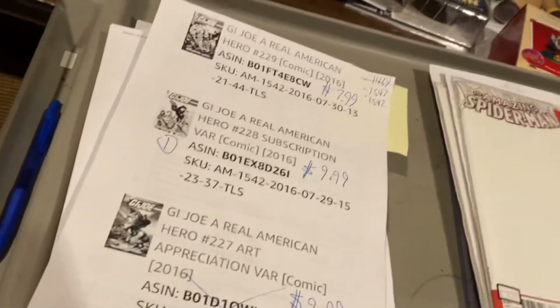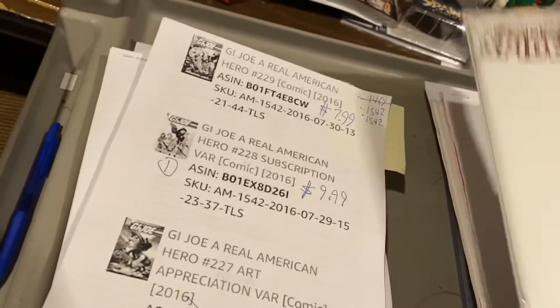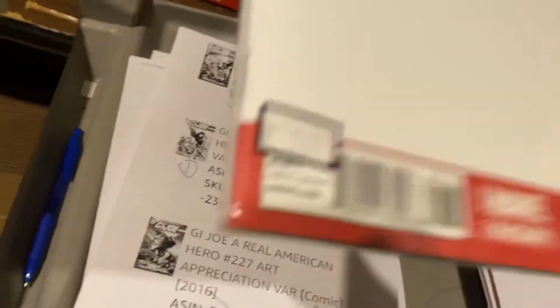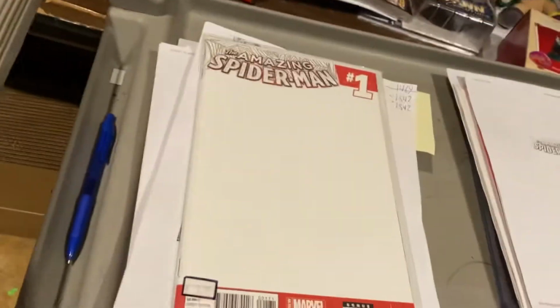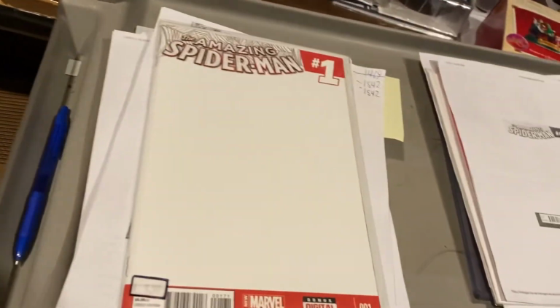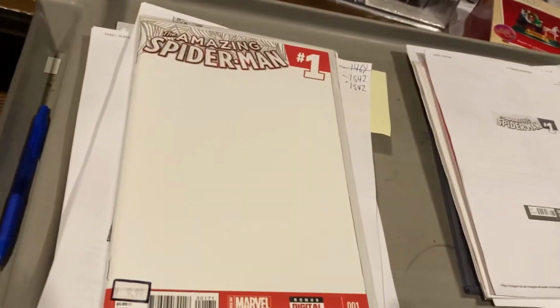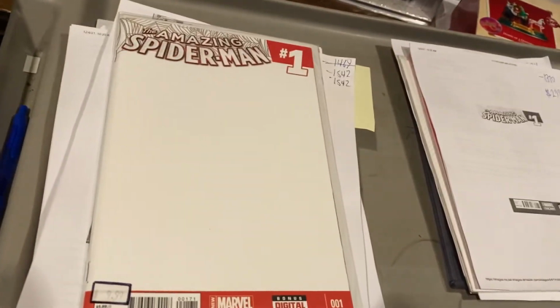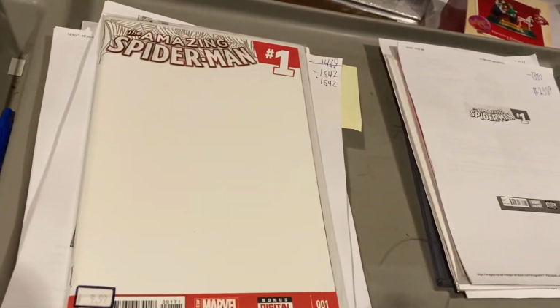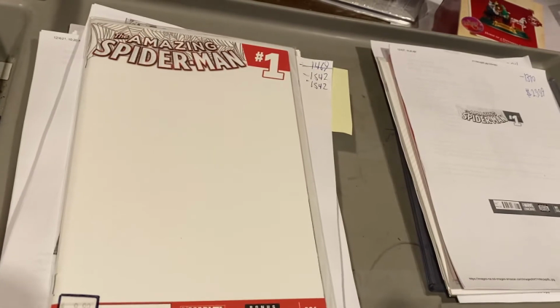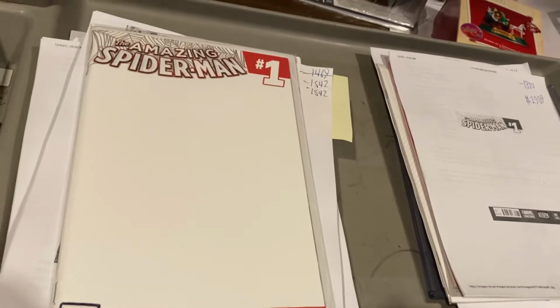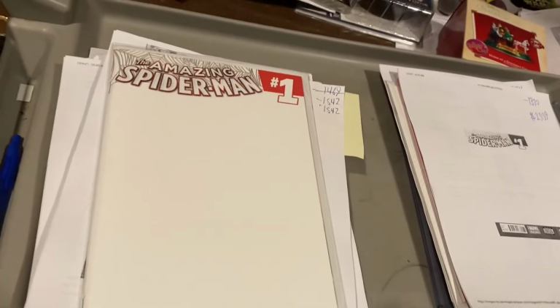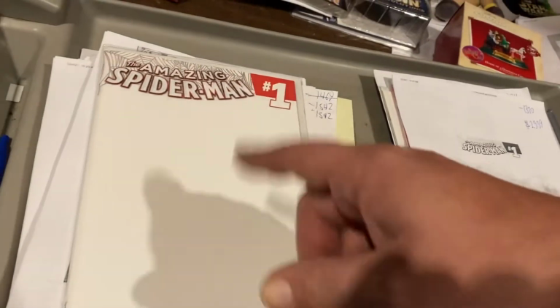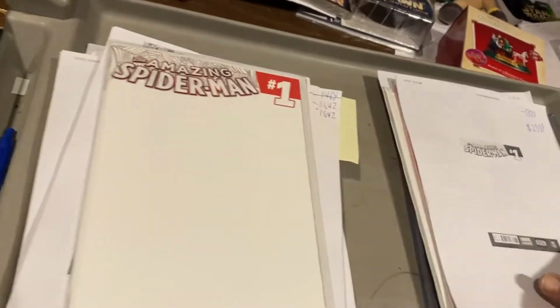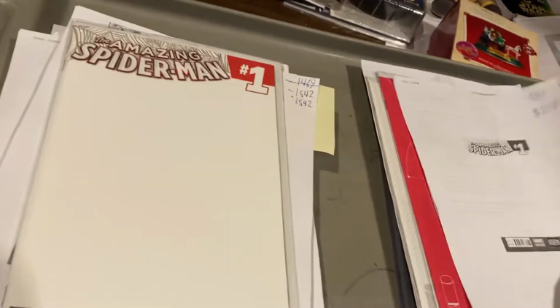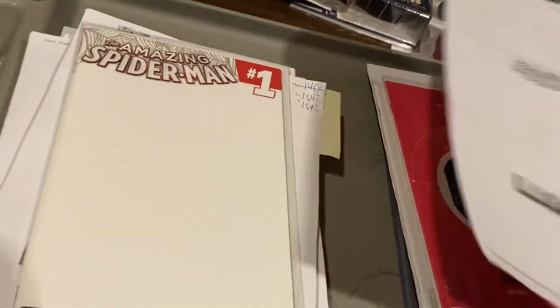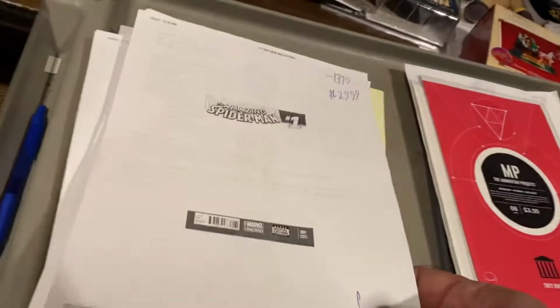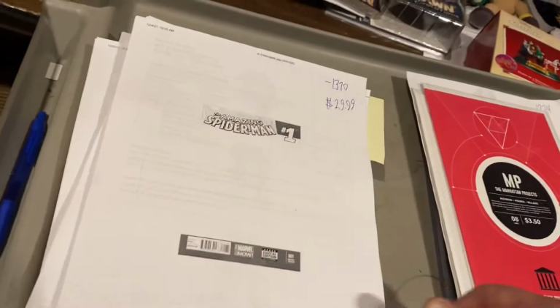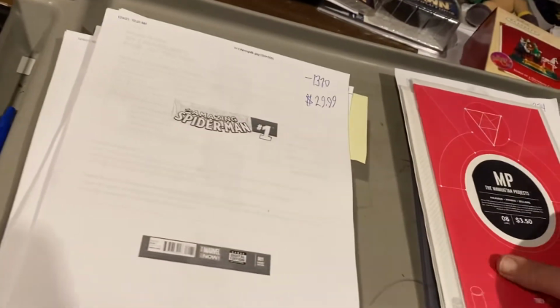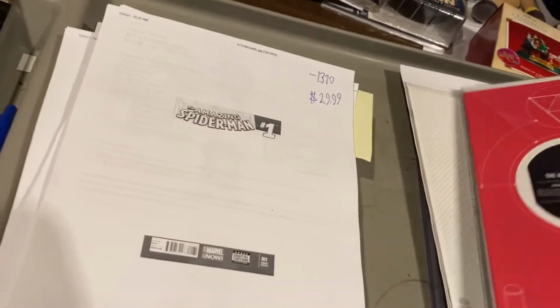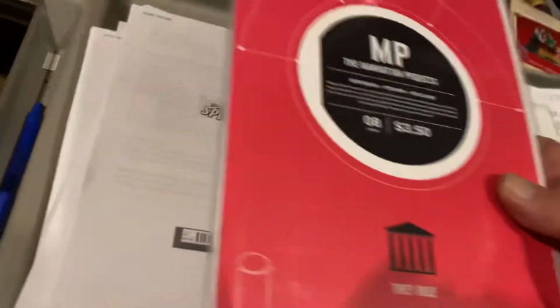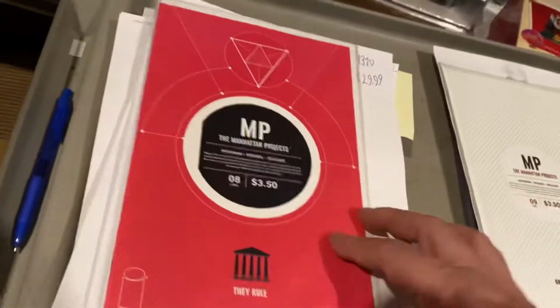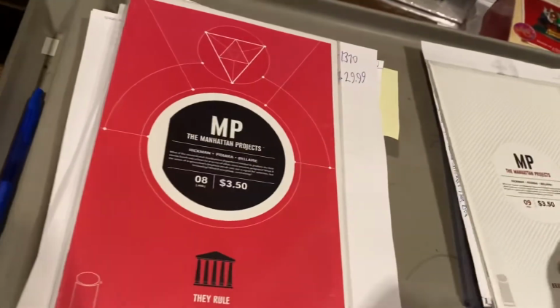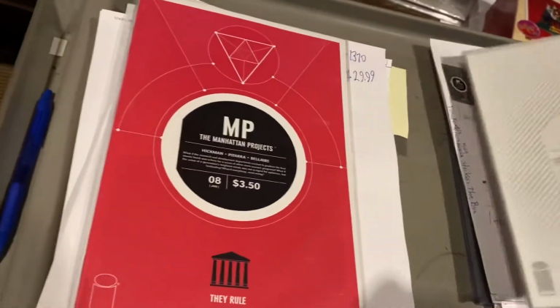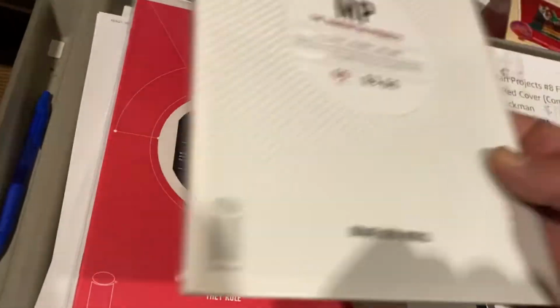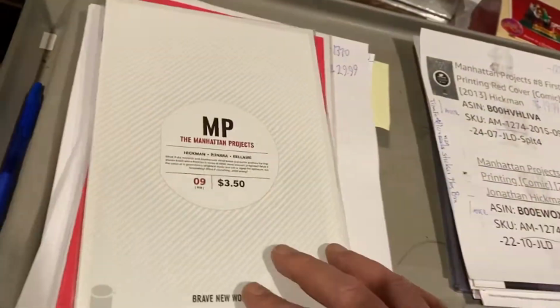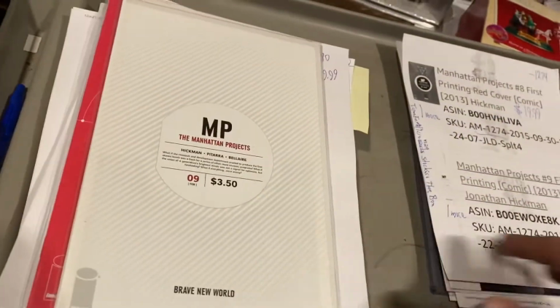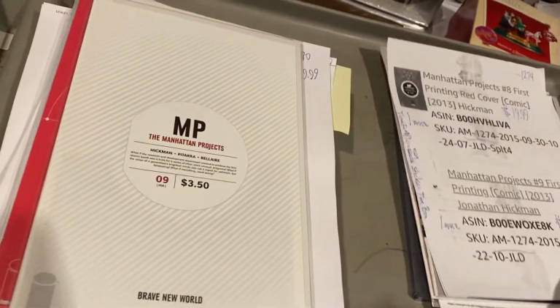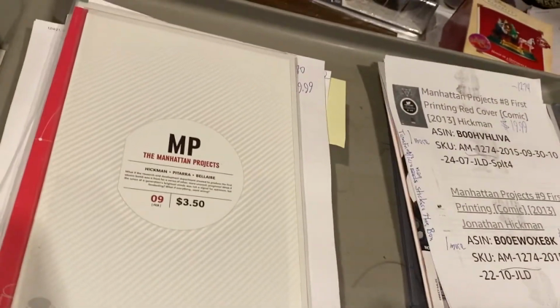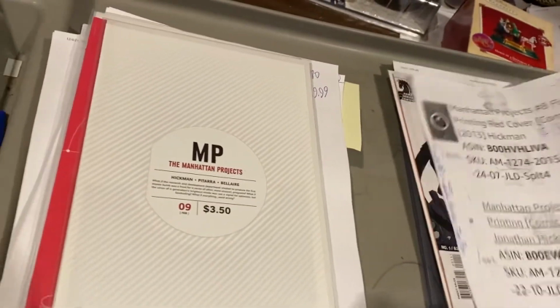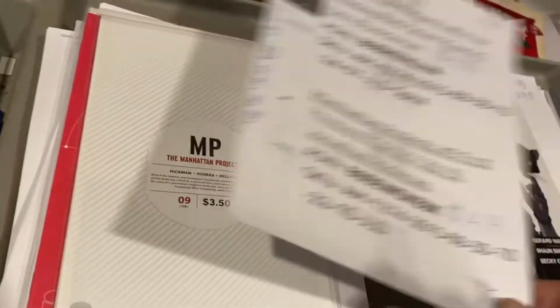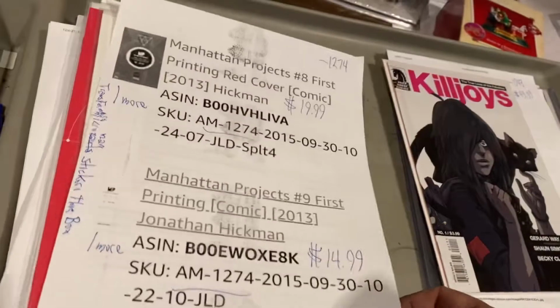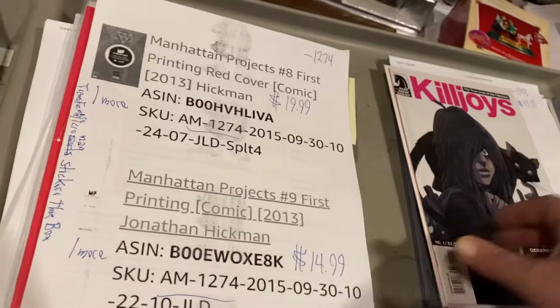Blank Amazing Spider-Man number one — Cindy Moon first appearance. $29.99 on that one. Manhattan Project — I haven't seen these in a while. $14.99 and $19.99 for one of each.